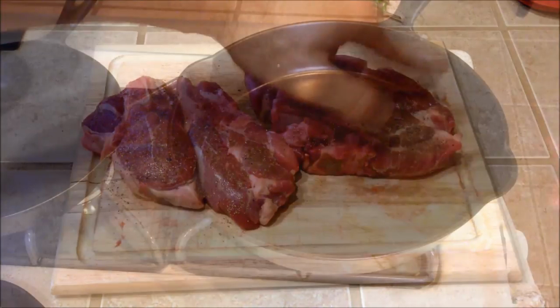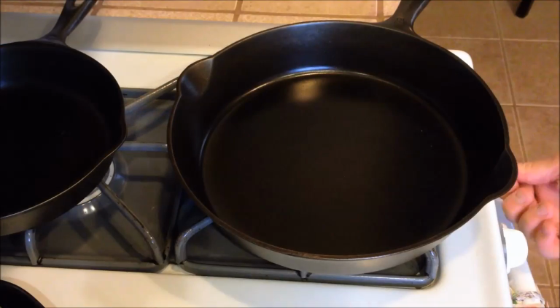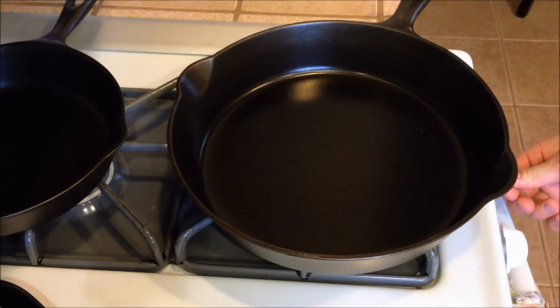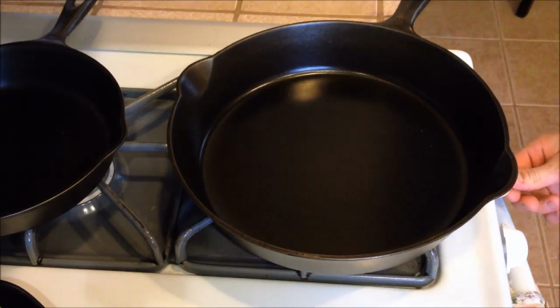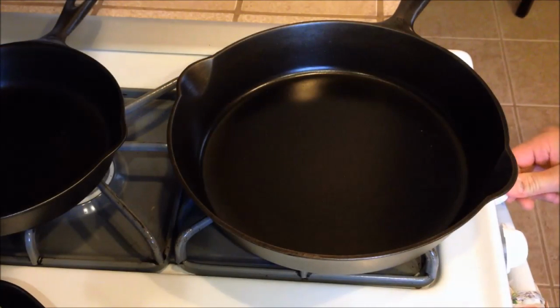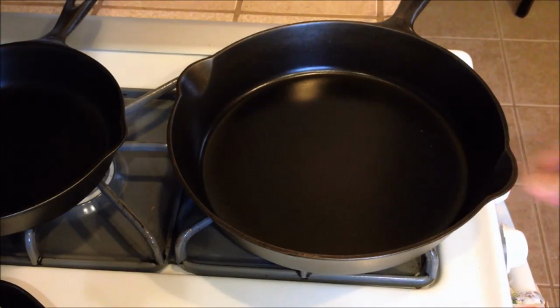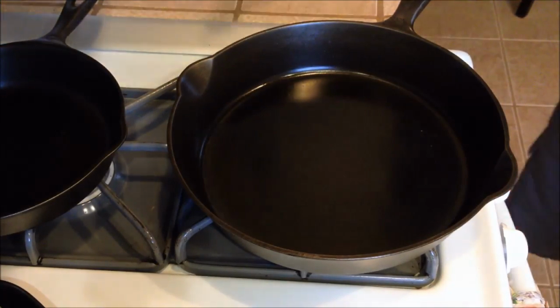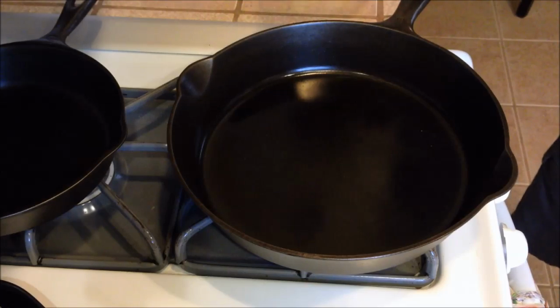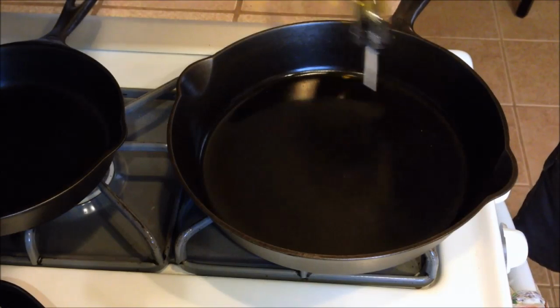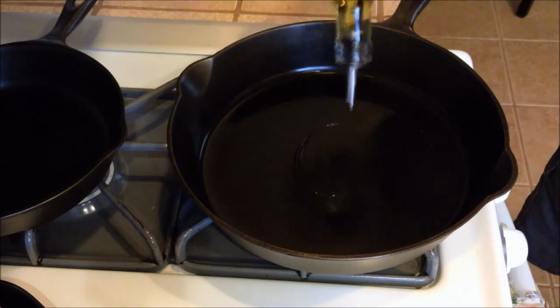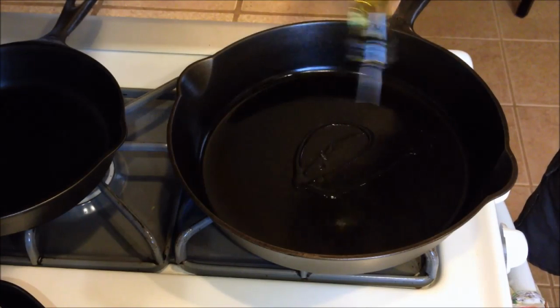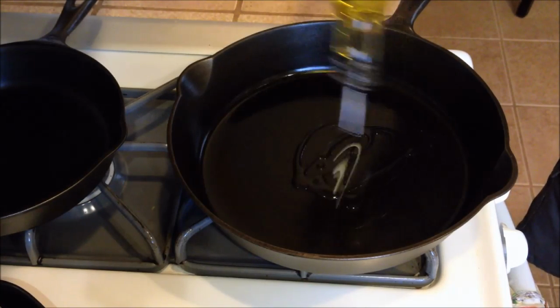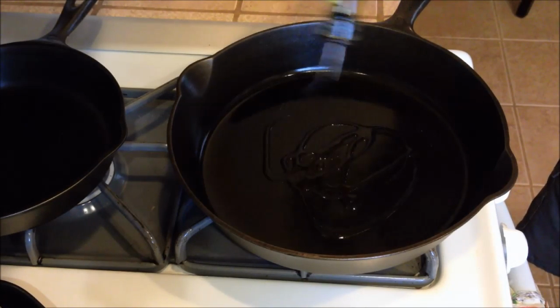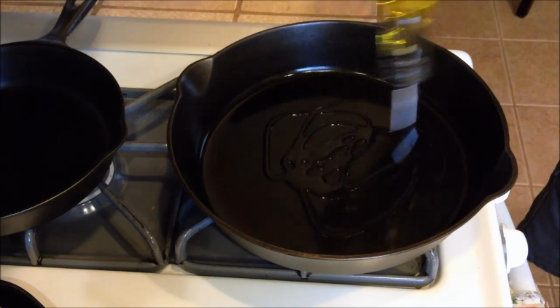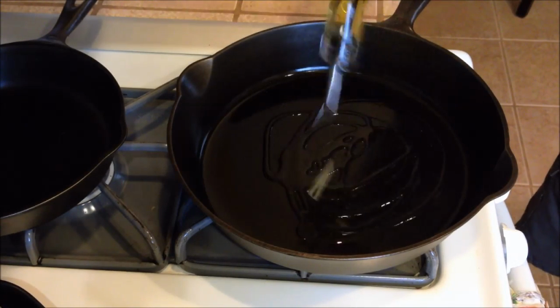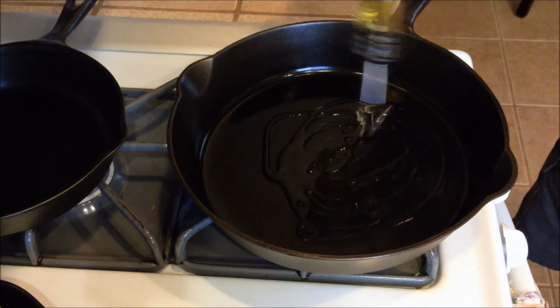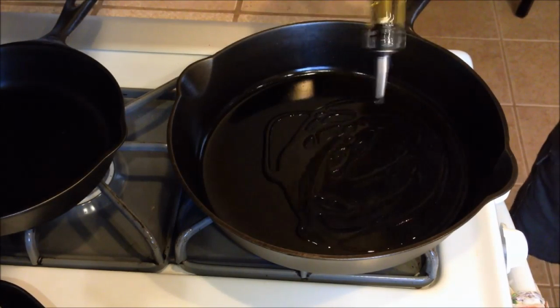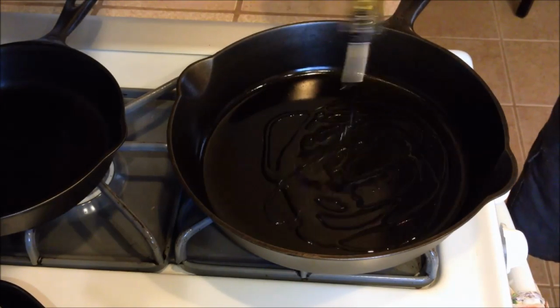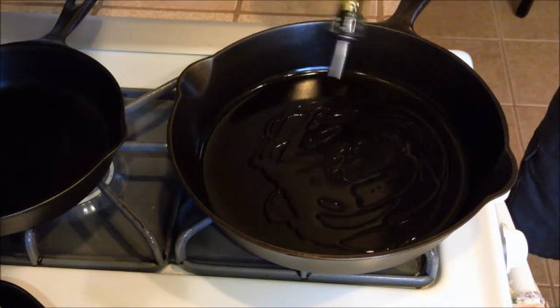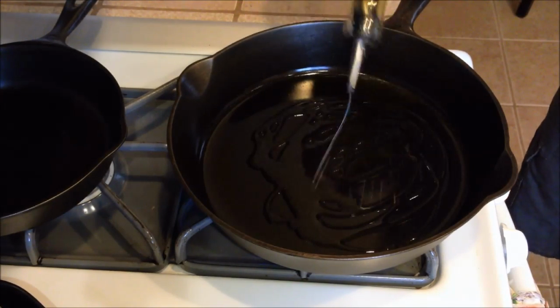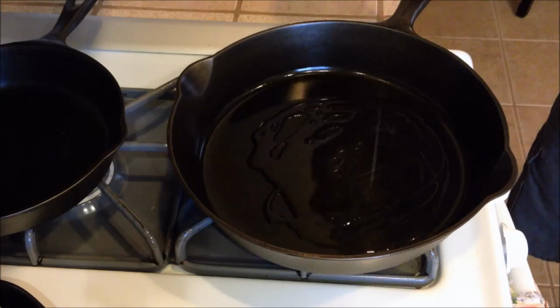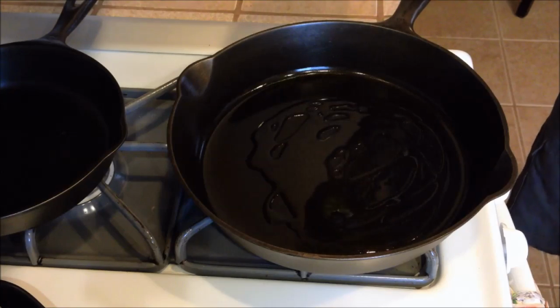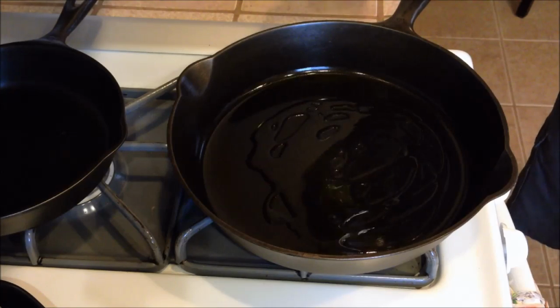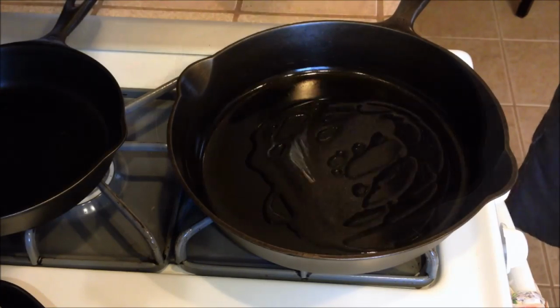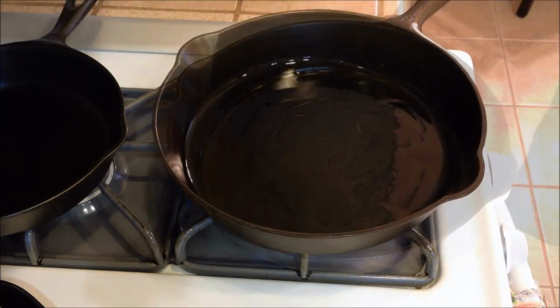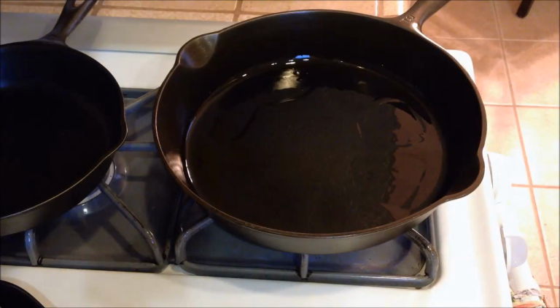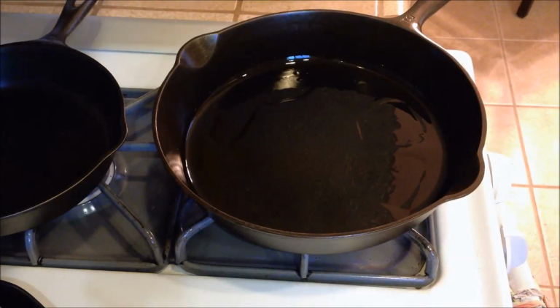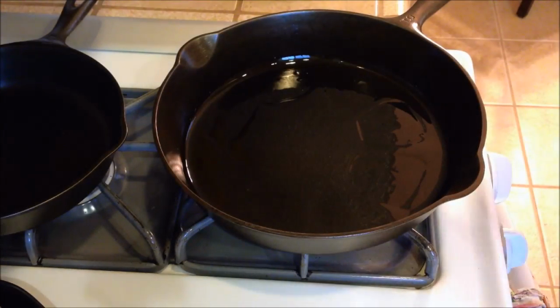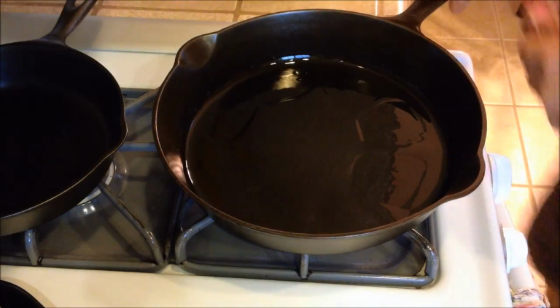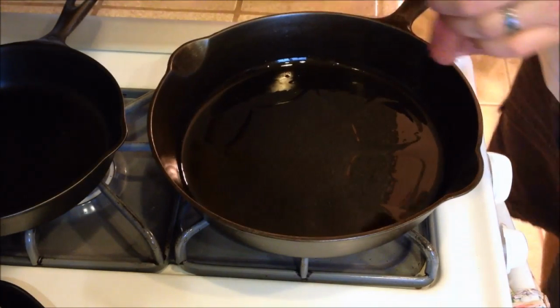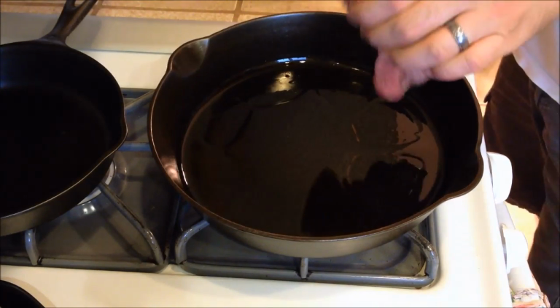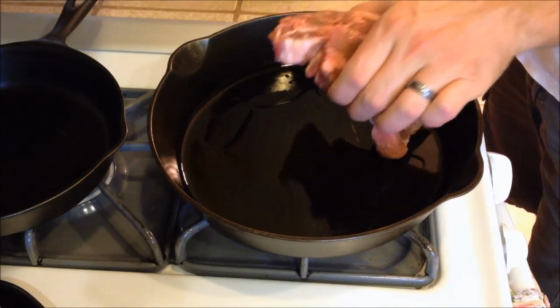Get your pan heating up and add some olive oil — about 2 to 3 tablespoons, or enough to coat the bottom of the pan. Once the oil is hot, go ahead and drop in your chops.